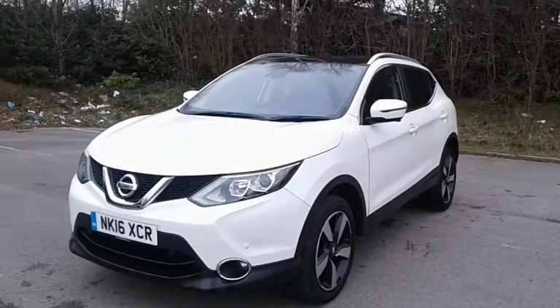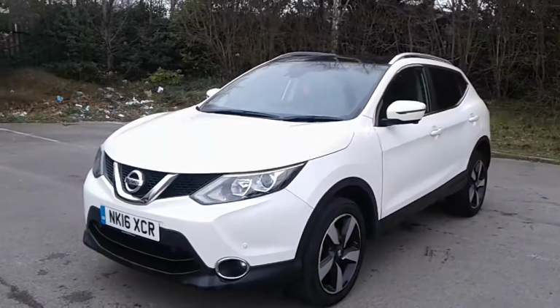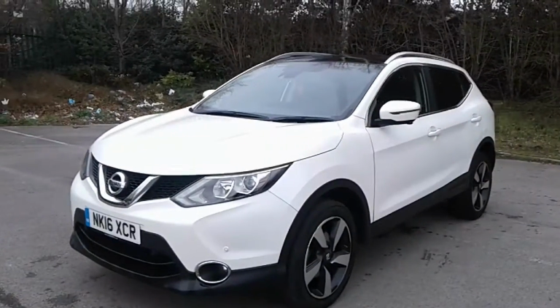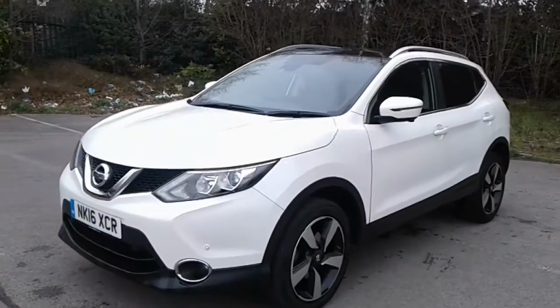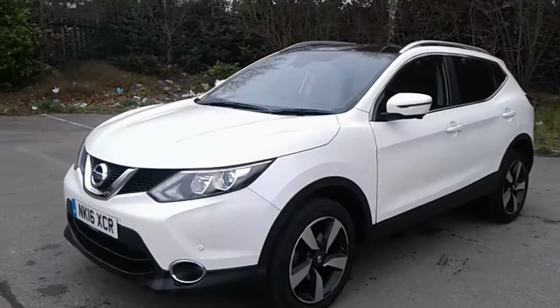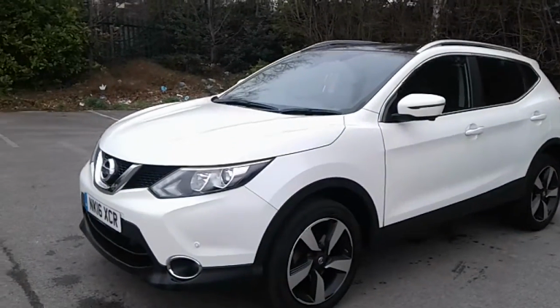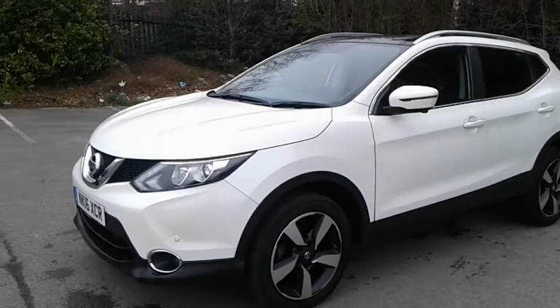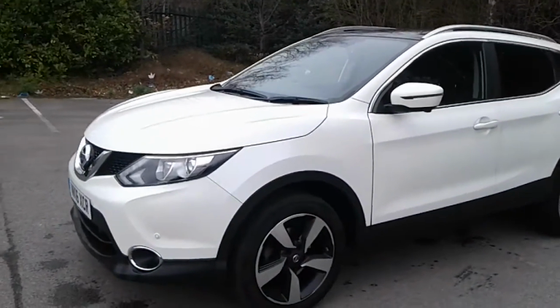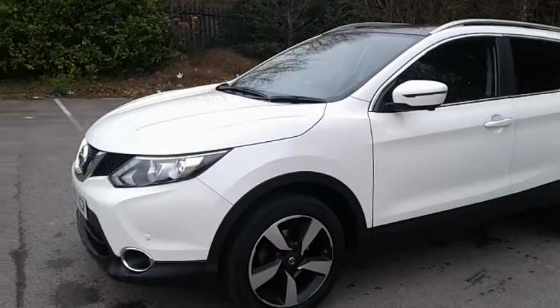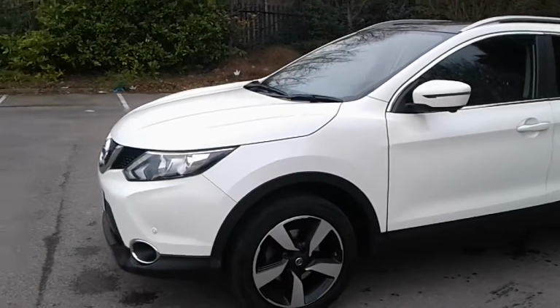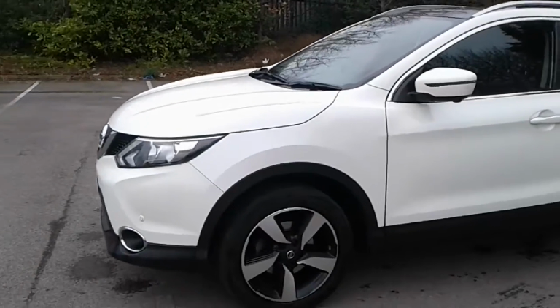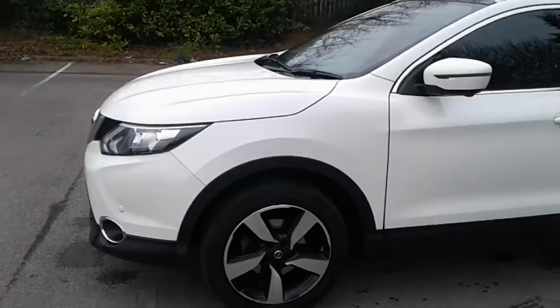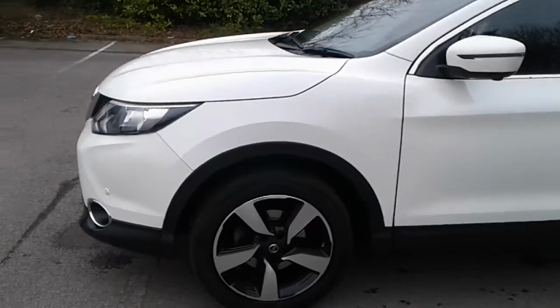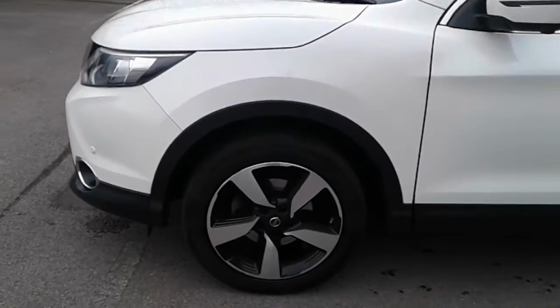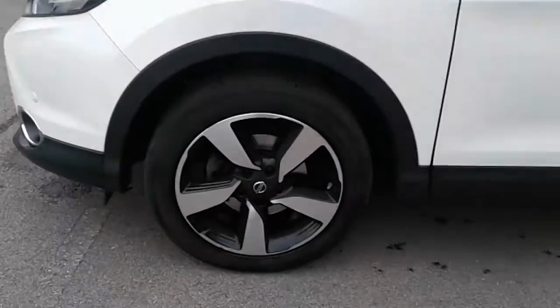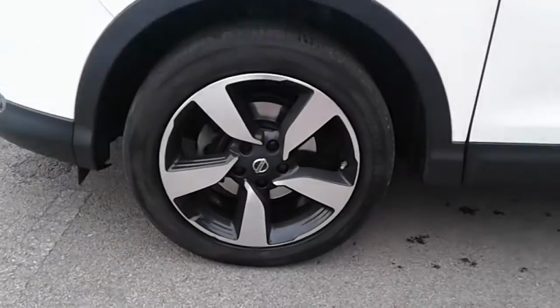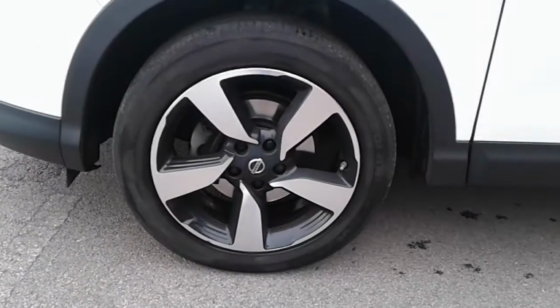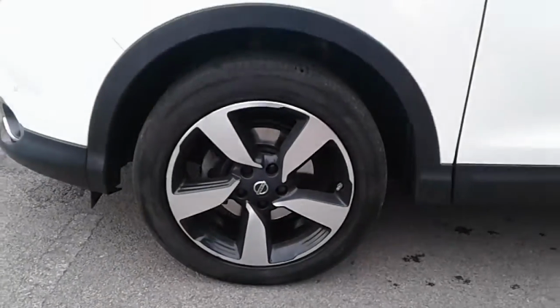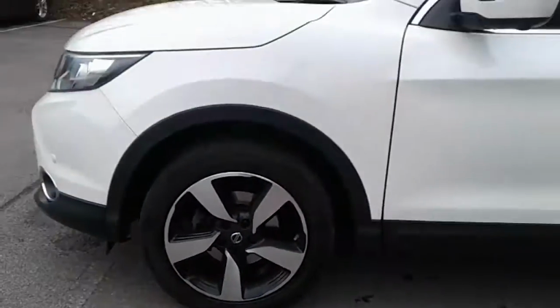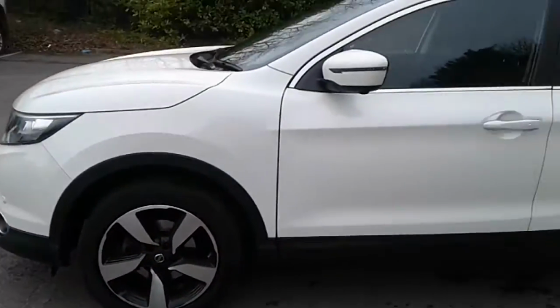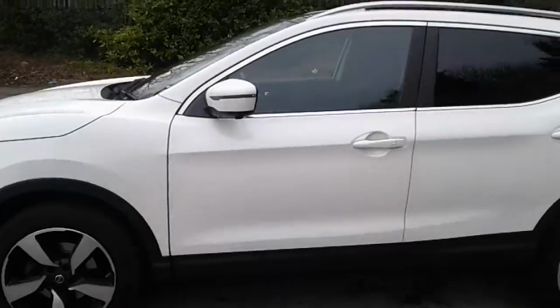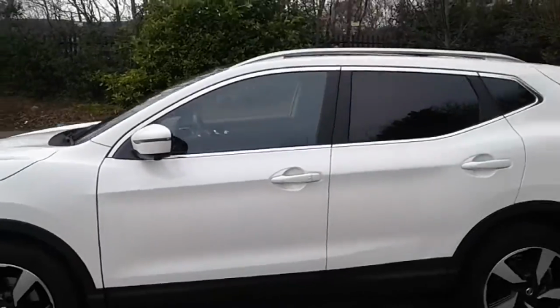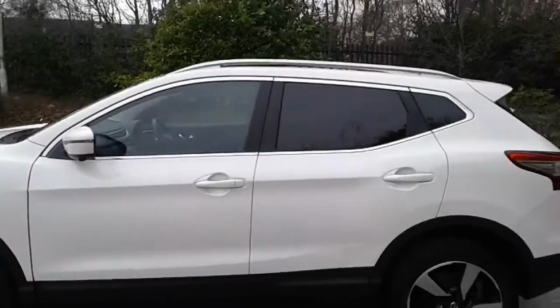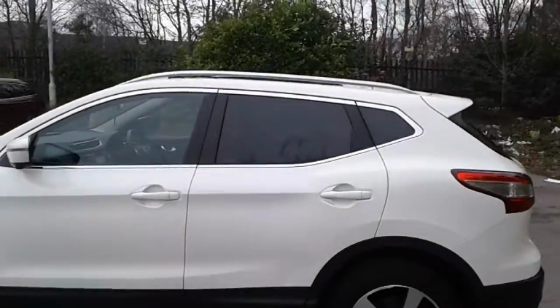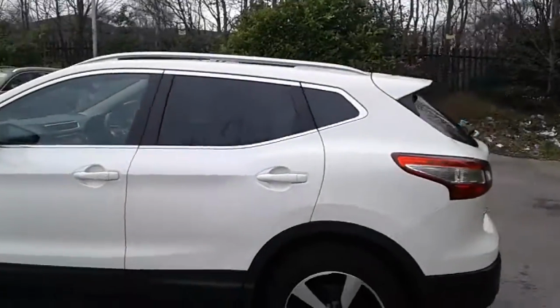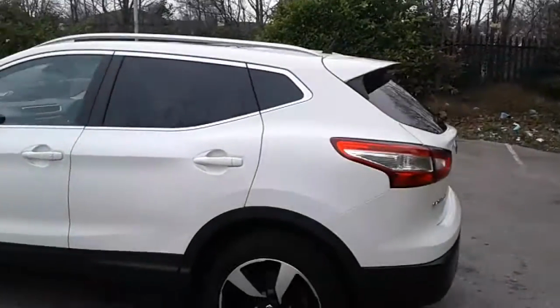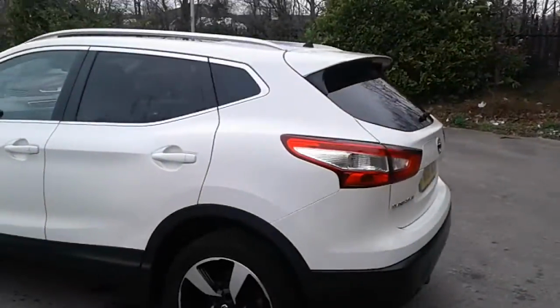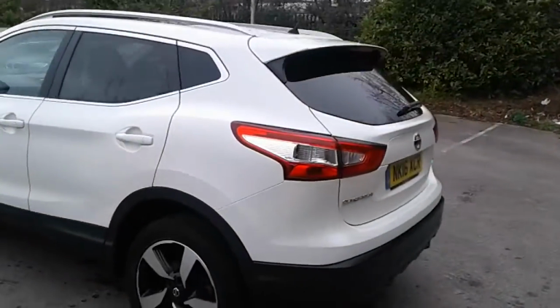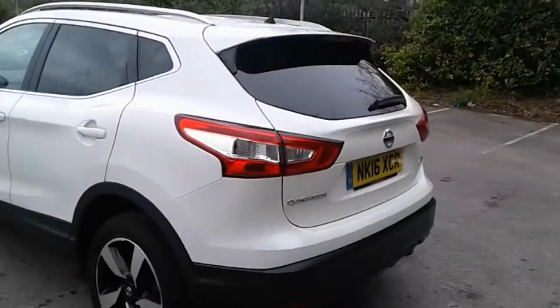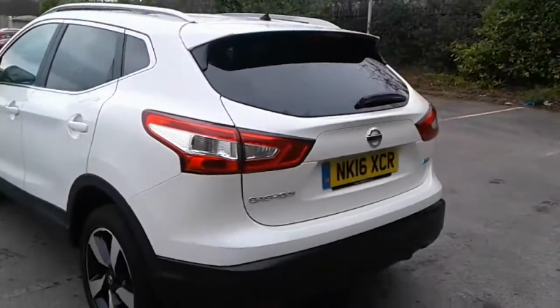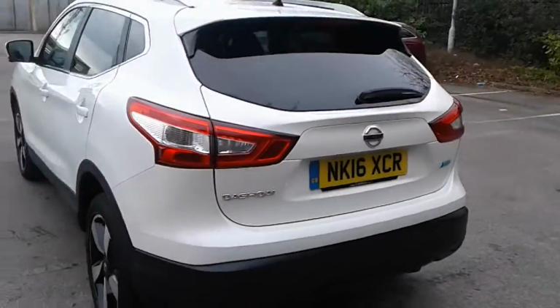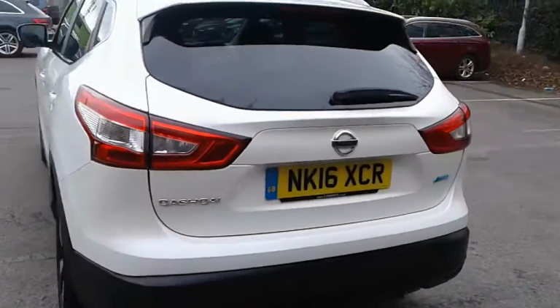It does come fitted with daytime running lights, xenon headlamps, front parking sensors and front fog lamps, 18 inch alloy wheels, privacy glass, rear parking sensors and a reversing camera.